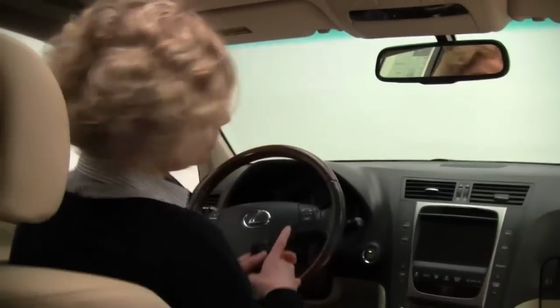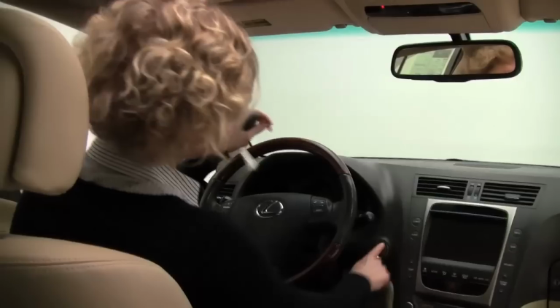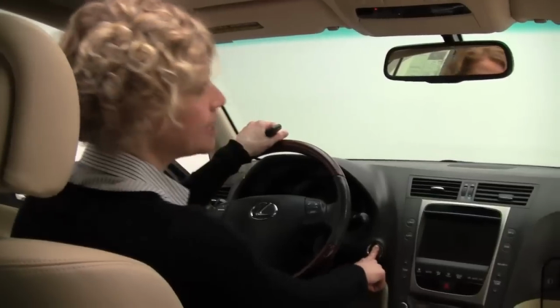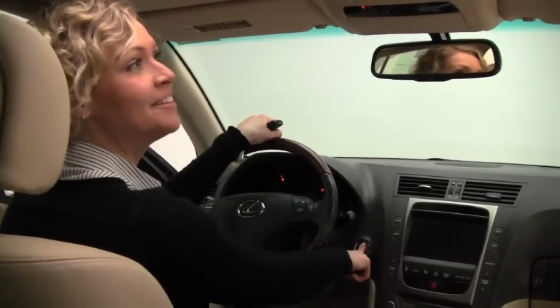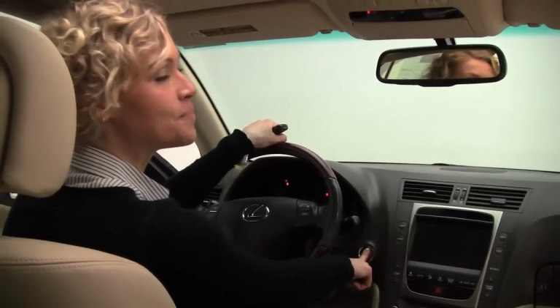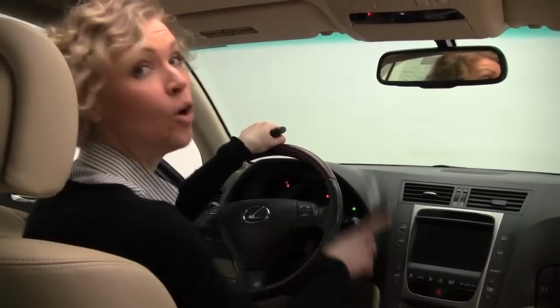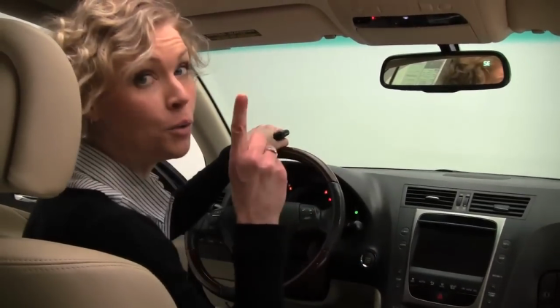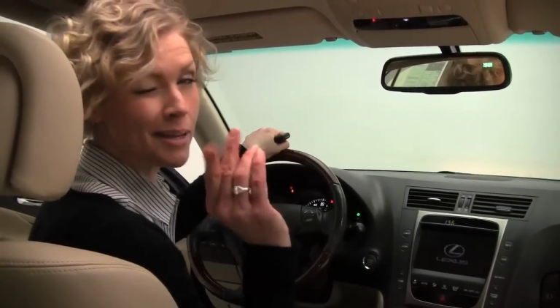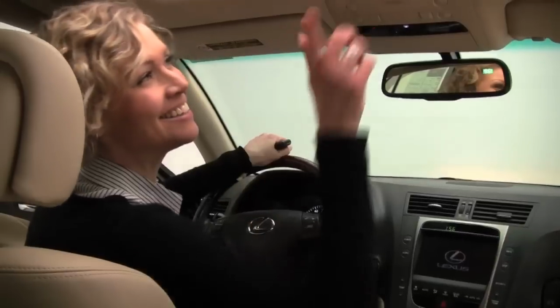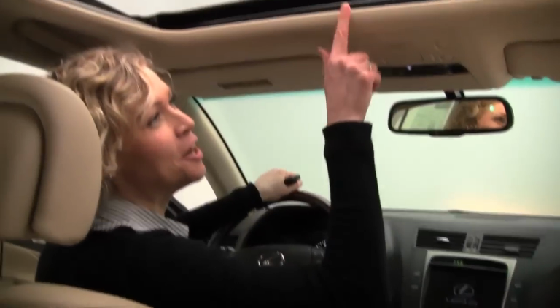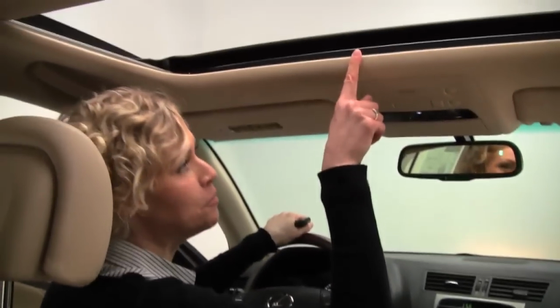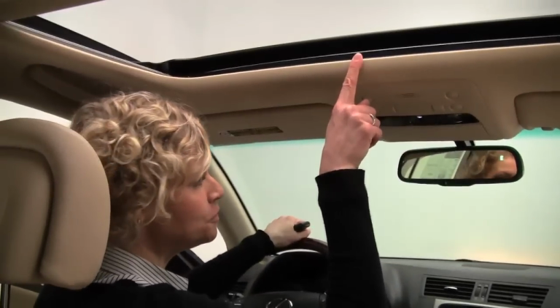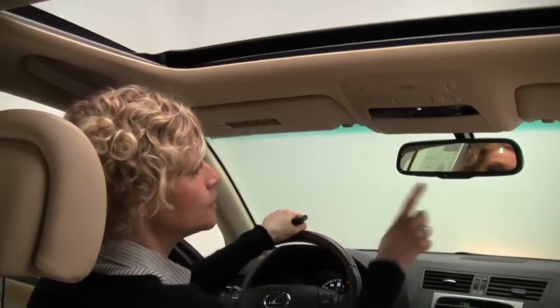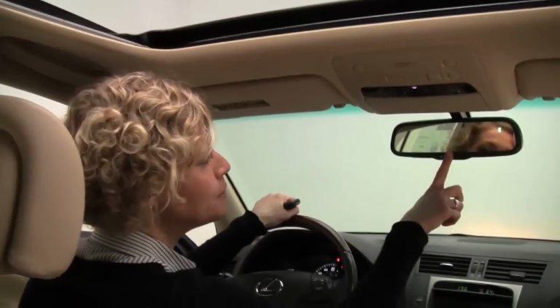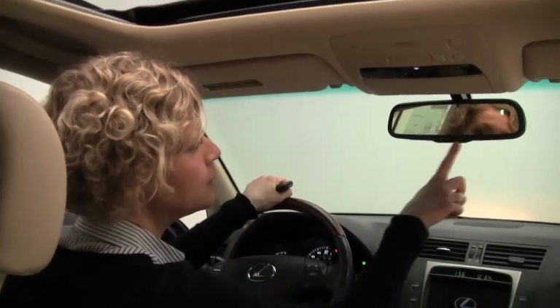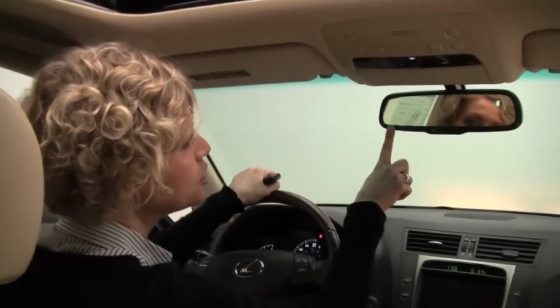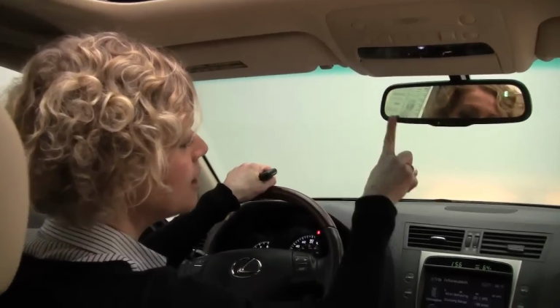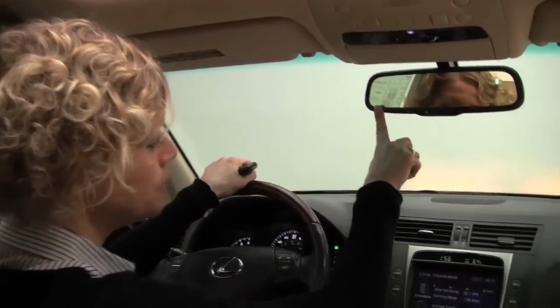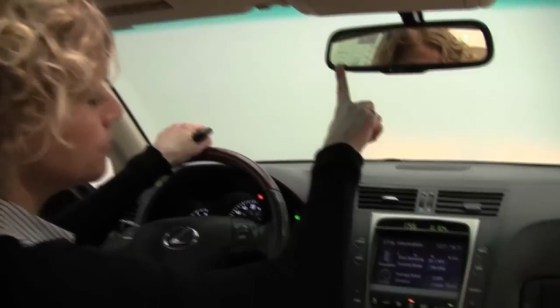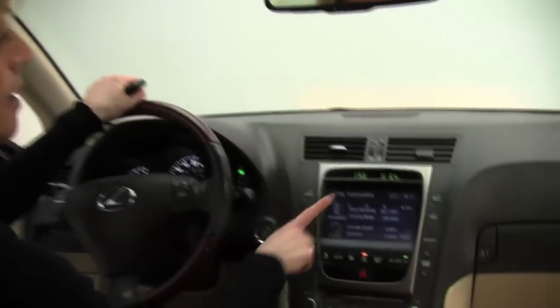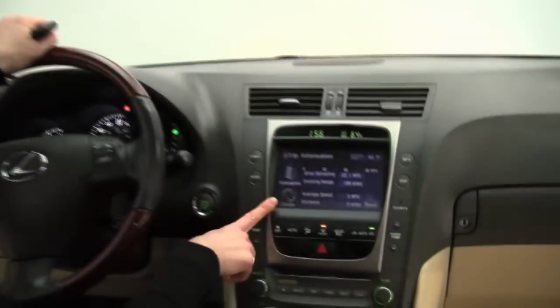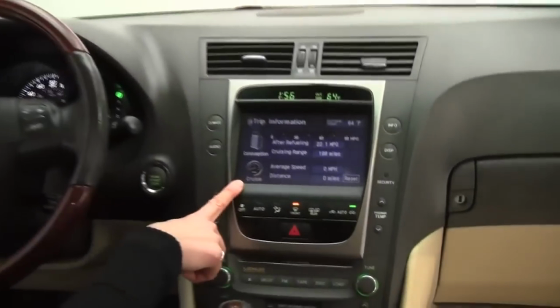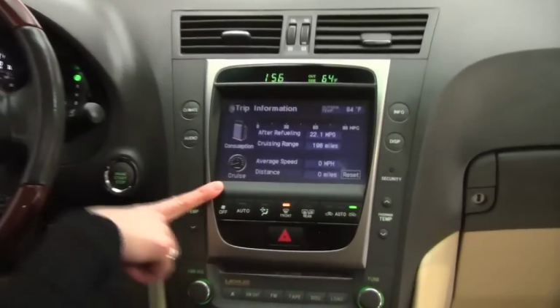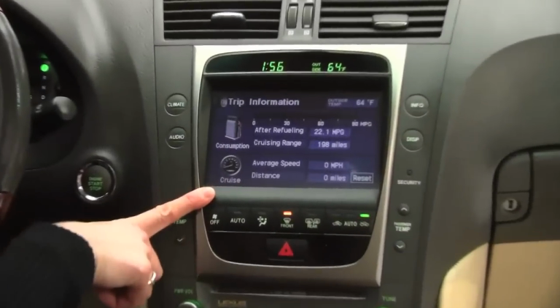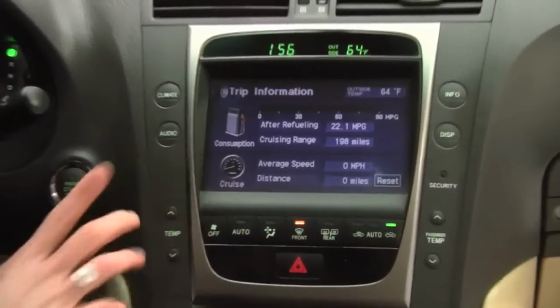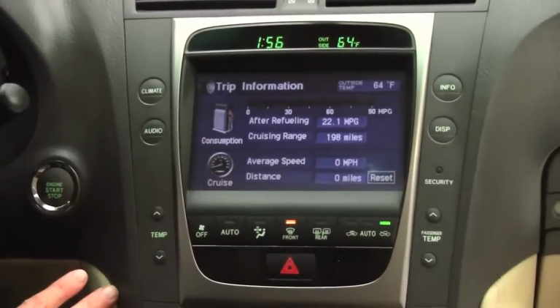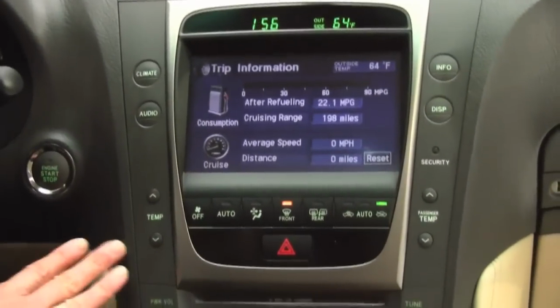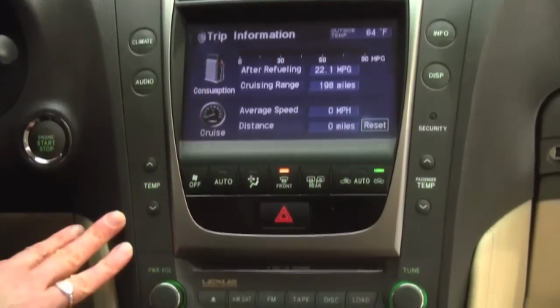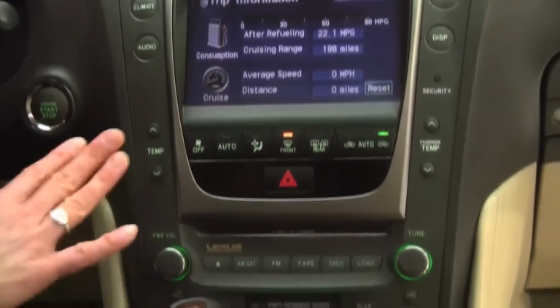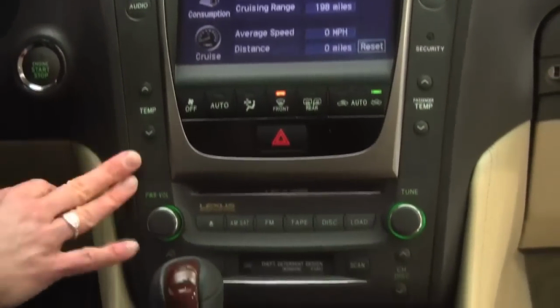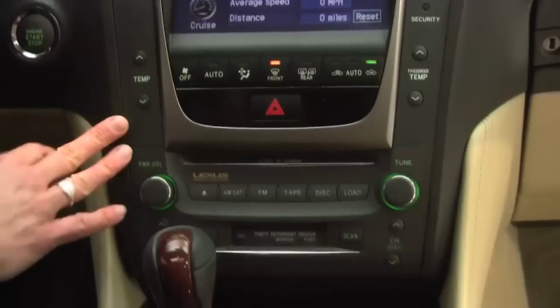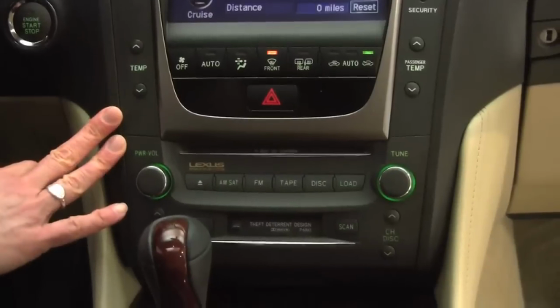Check it out — push button ignition. One owner, did I mention that? Power moon roof. Auto dimming rear view mirror with integrated garage door opener. Nice big color monitor. Factory installed sound system.